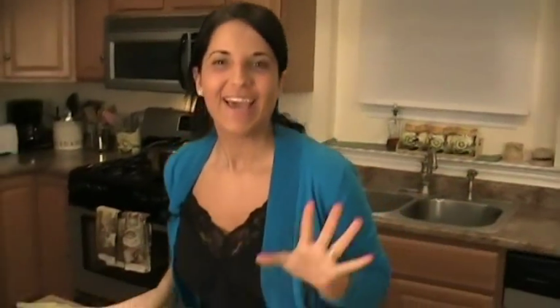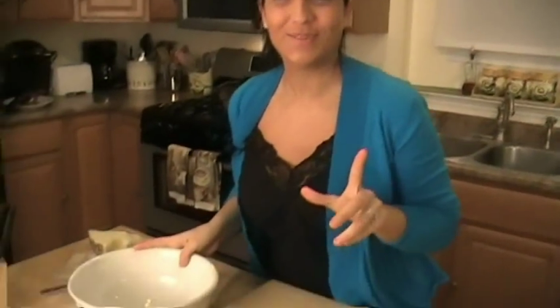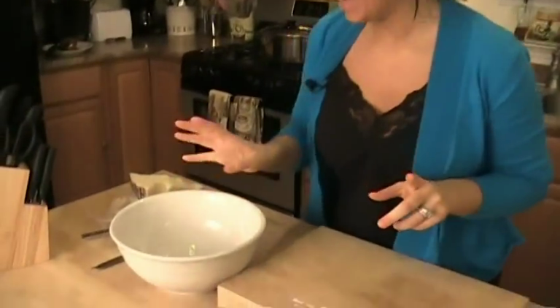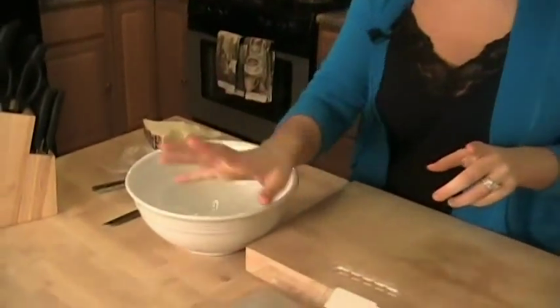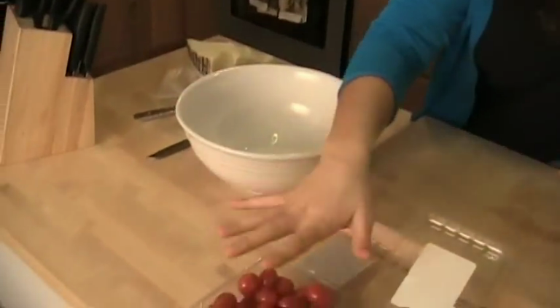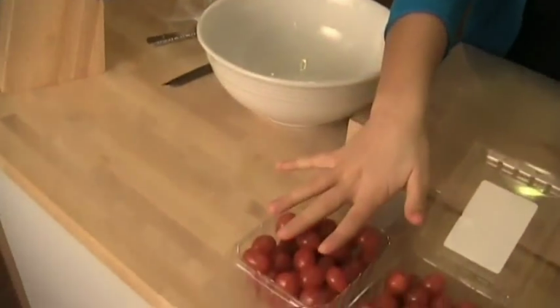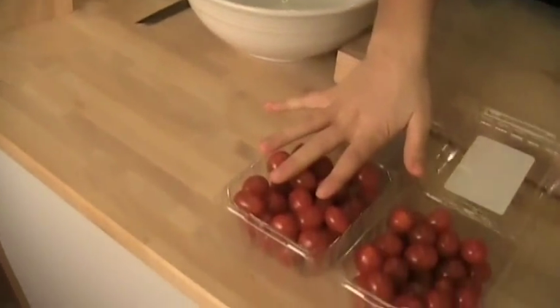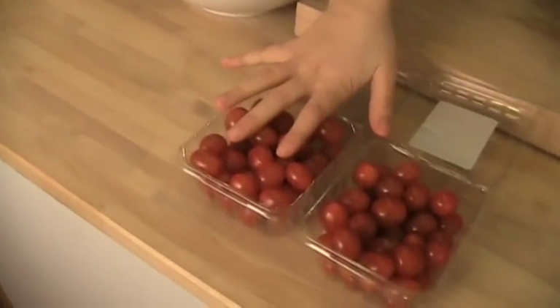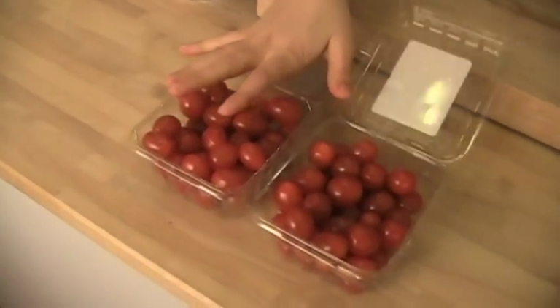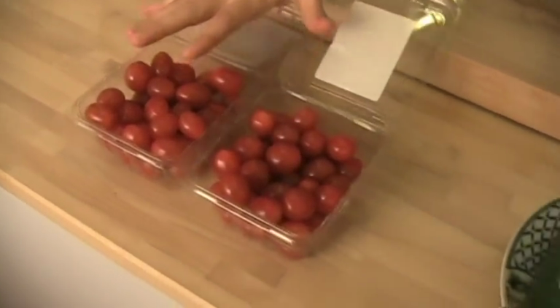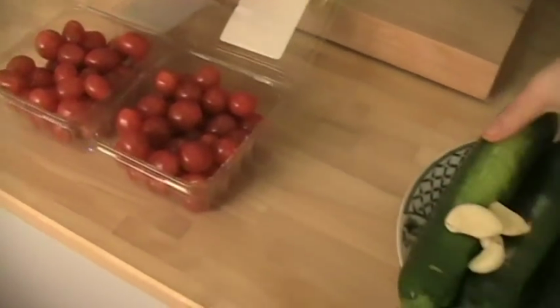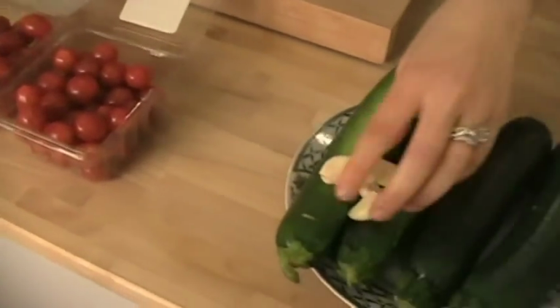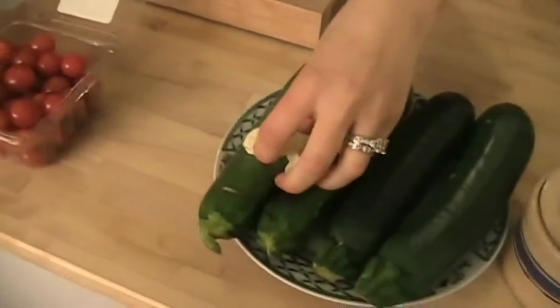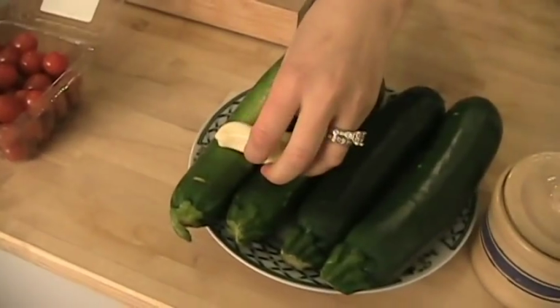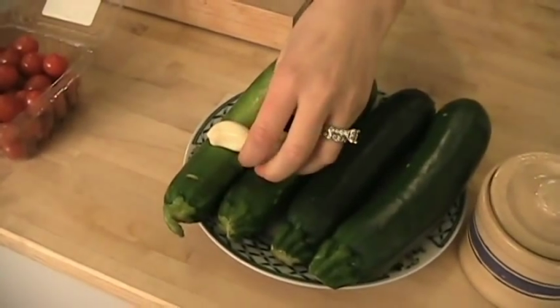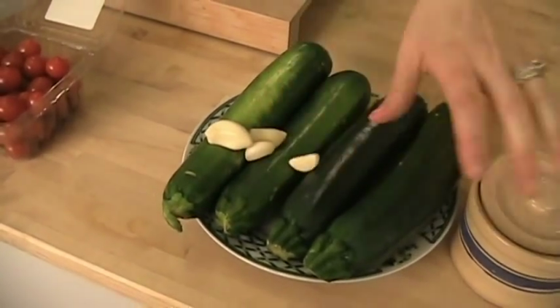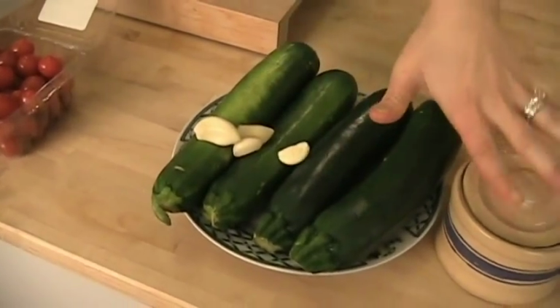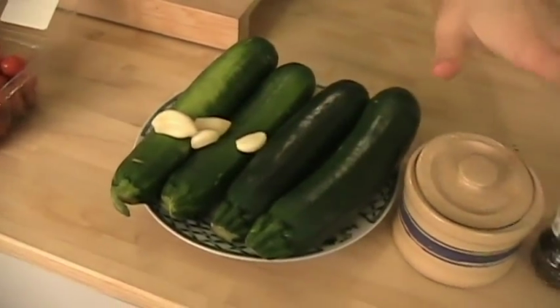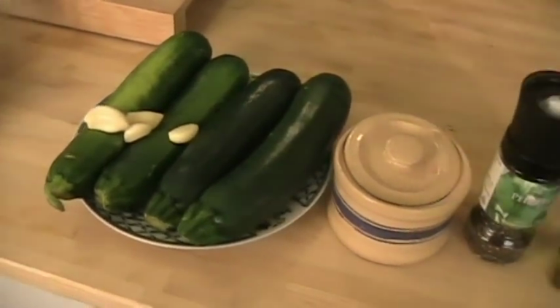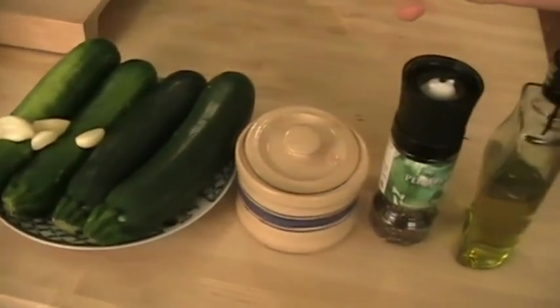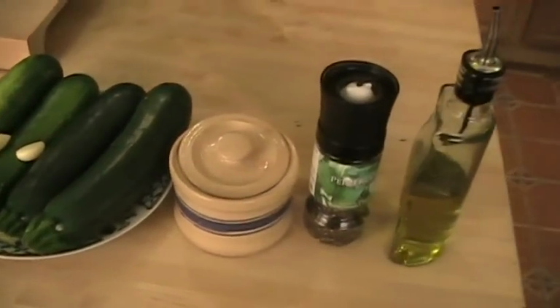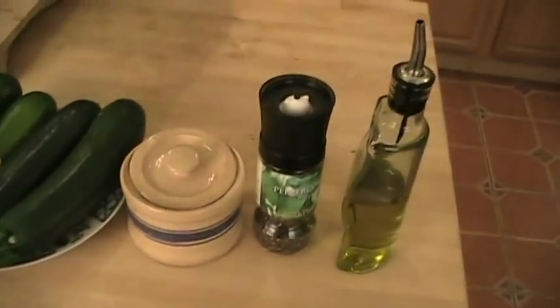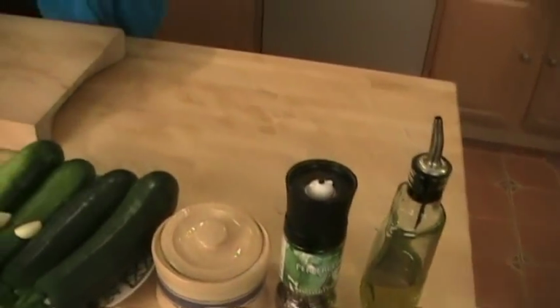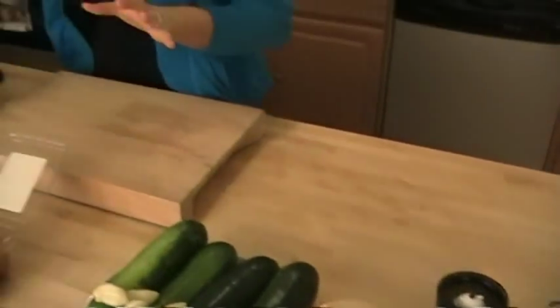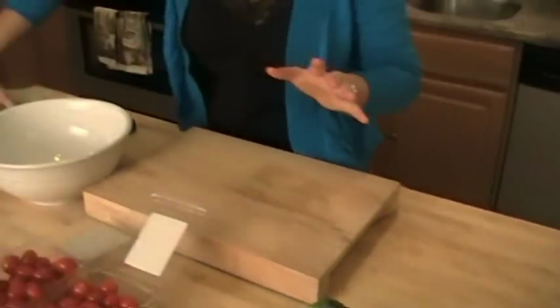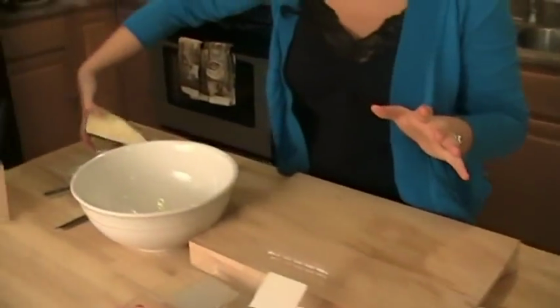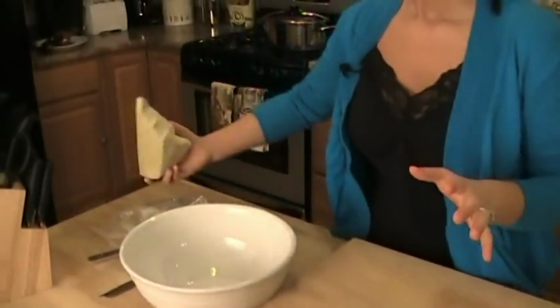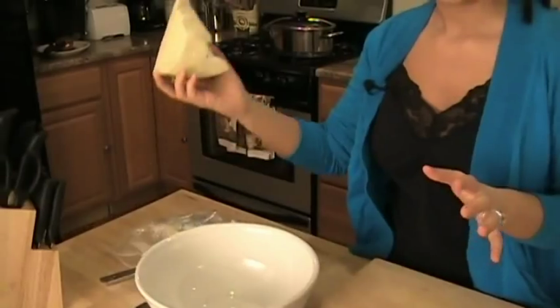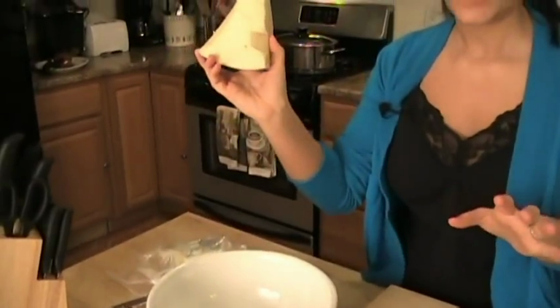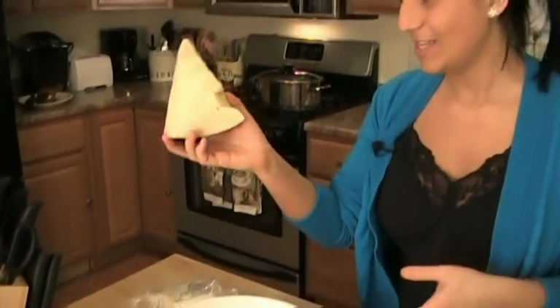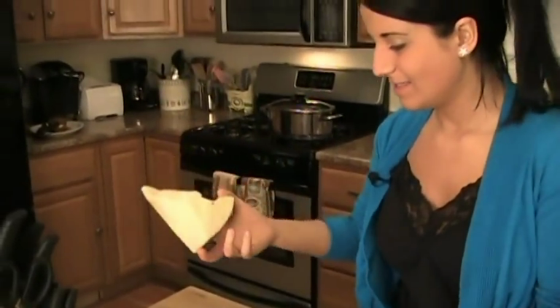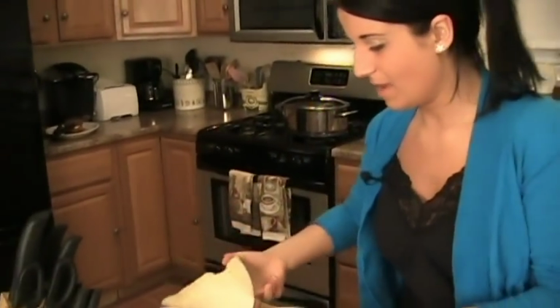Here's what you'll need: some cherry tomatoes, some fresh zucchini, some fresh garlic, salt and pepper, extra virgin olive oil, and of course, Parmesan cheese.